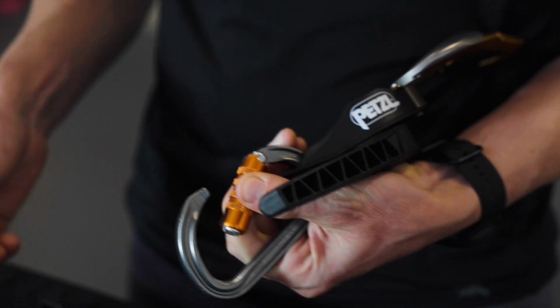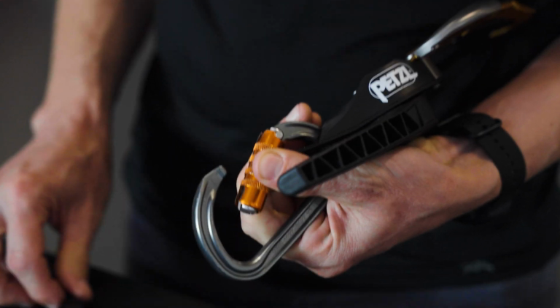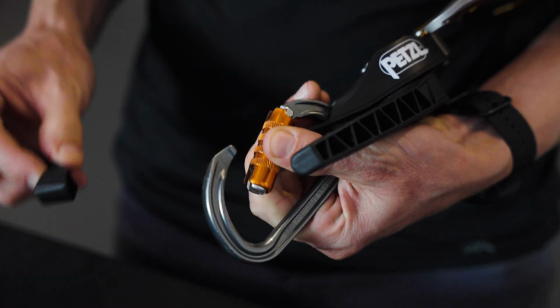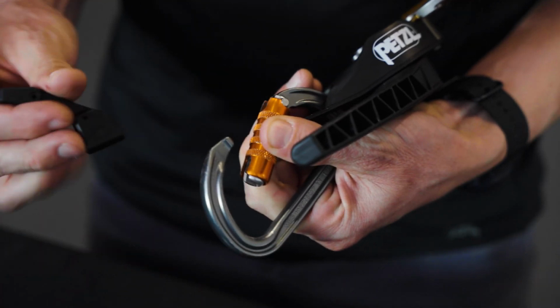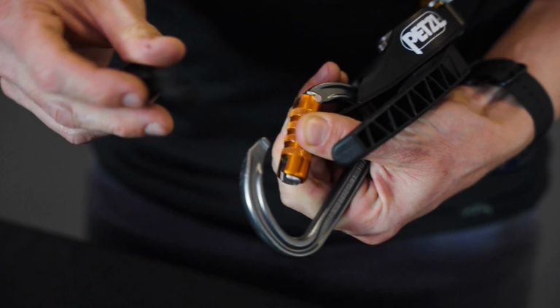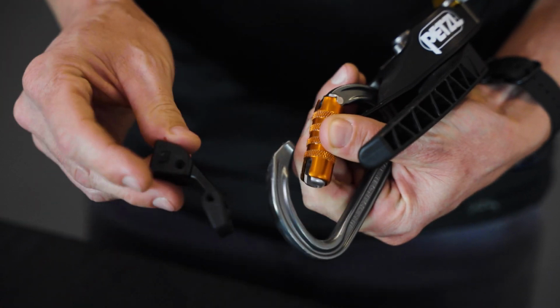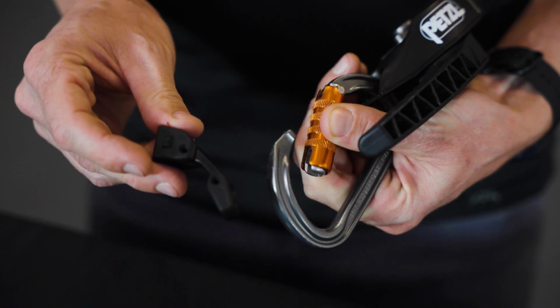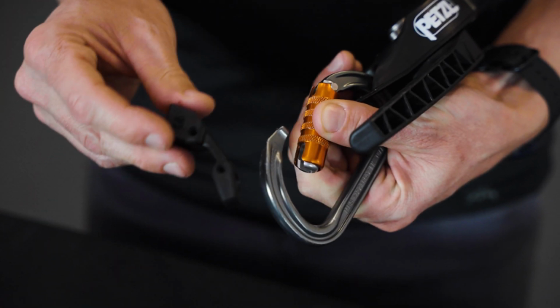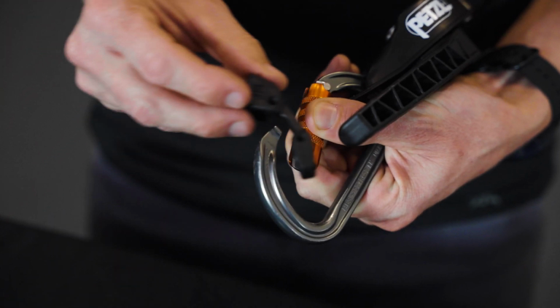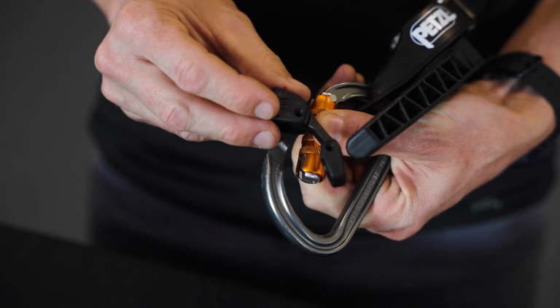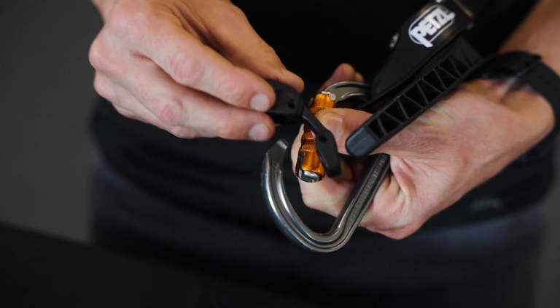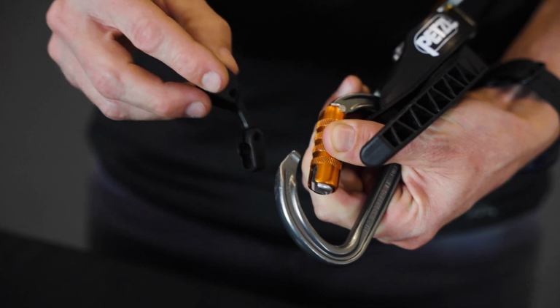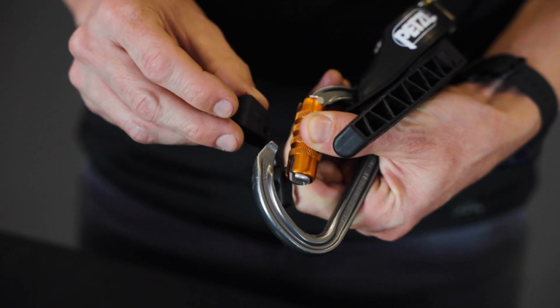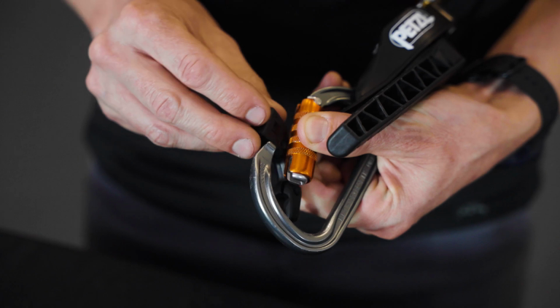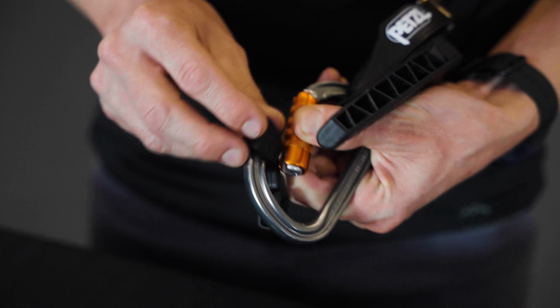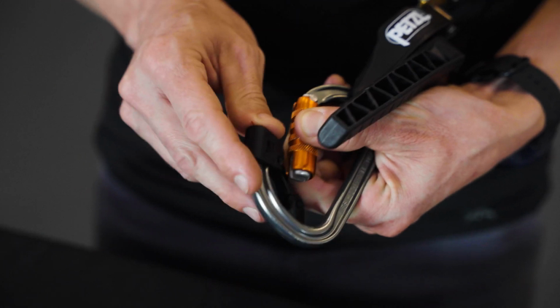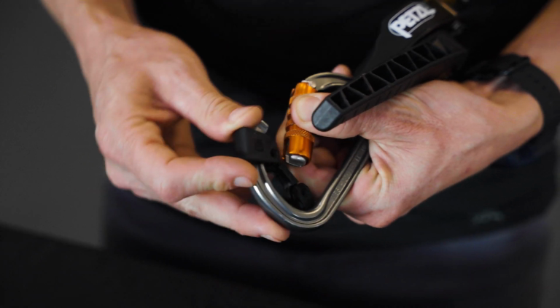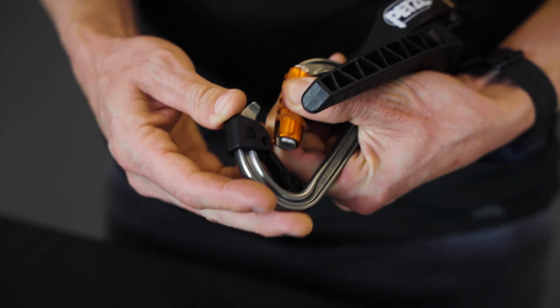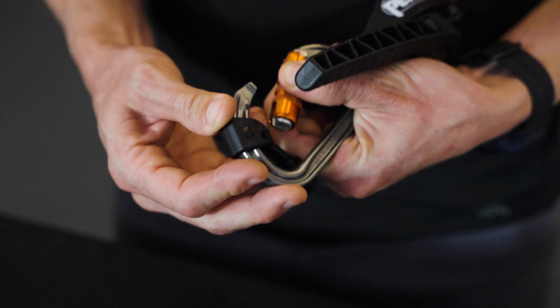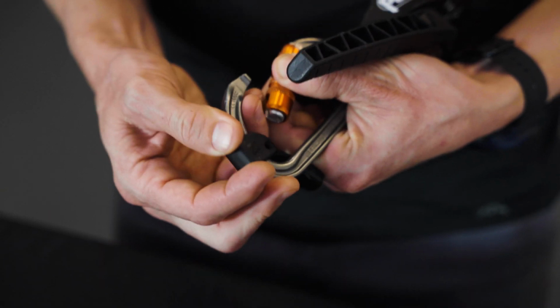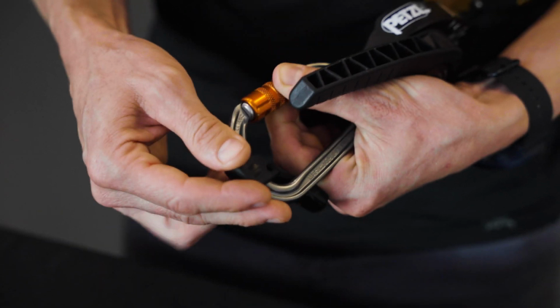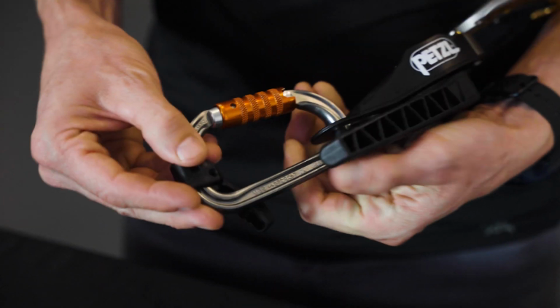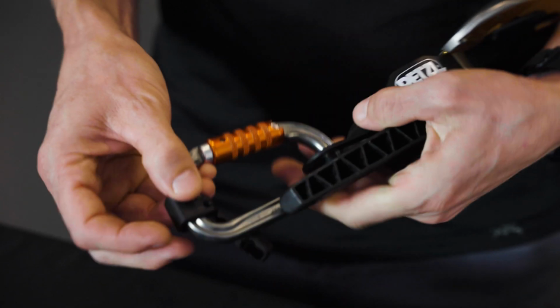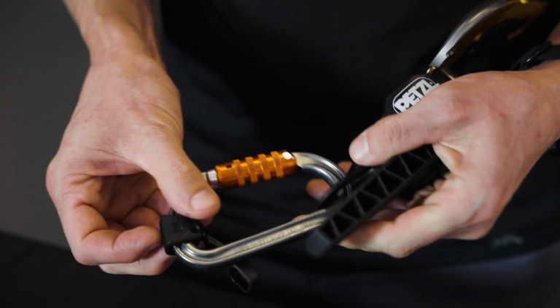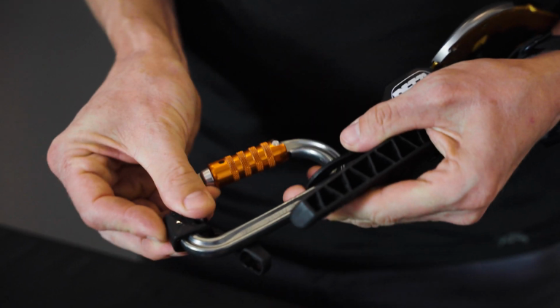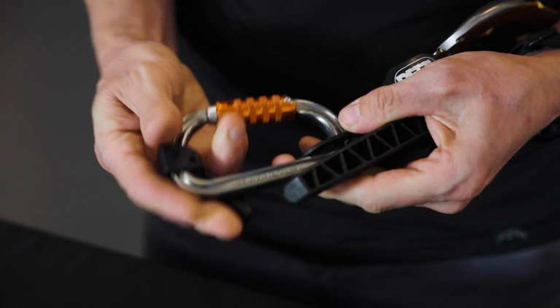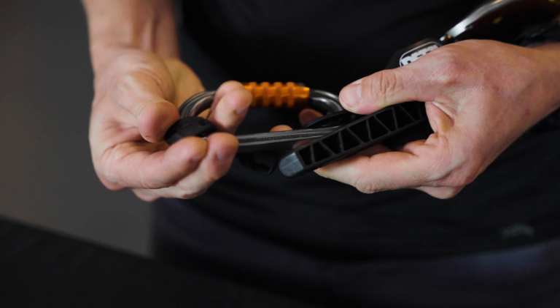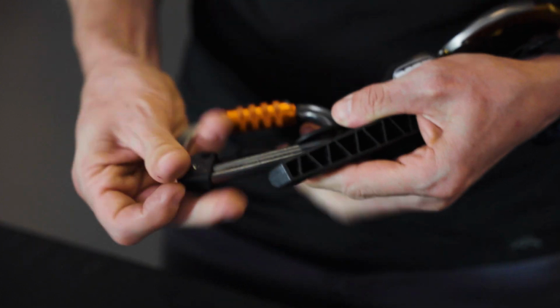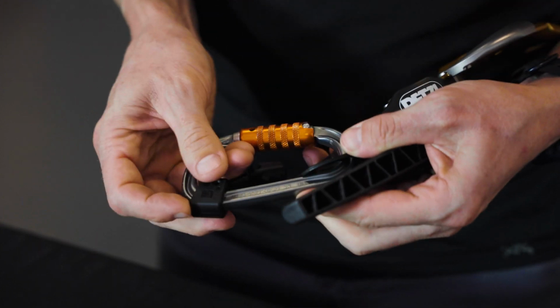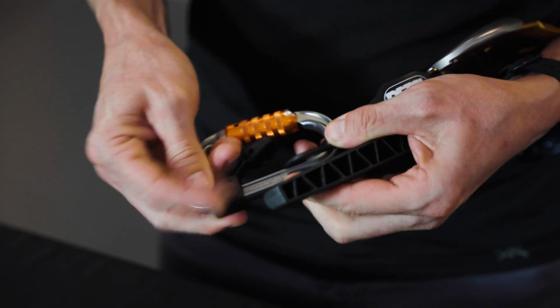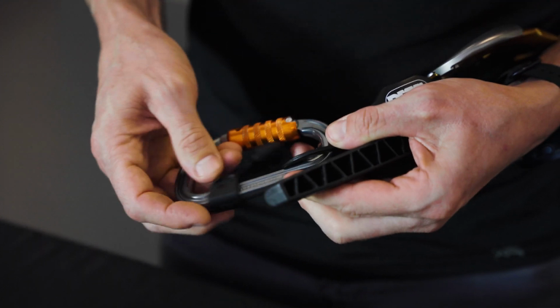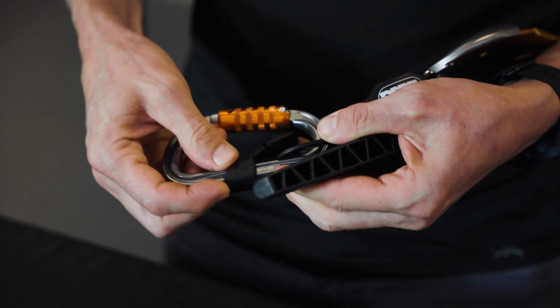Open the gate of the carabiner and slide the large end of the Kapteev over the nose, sliding it all the way around a full 180 degrees until it is positioned at the bottom of the carabiner.